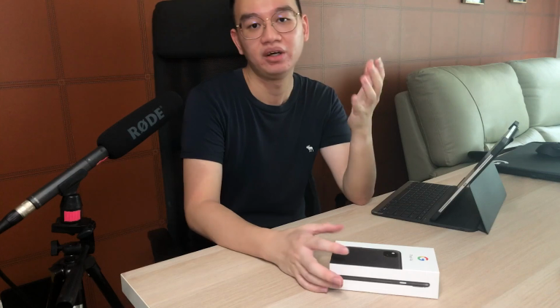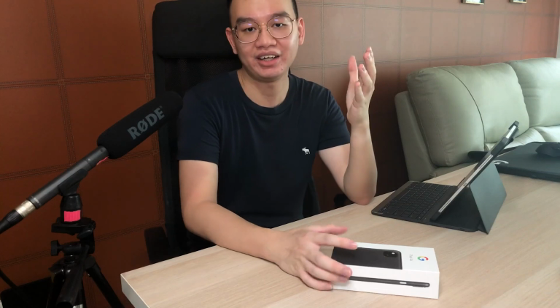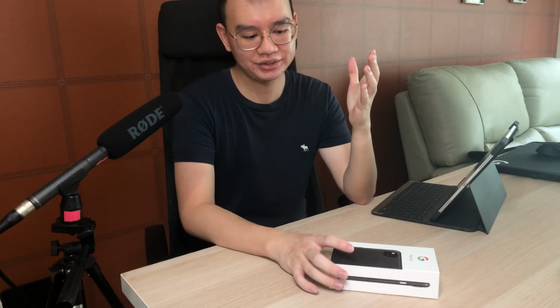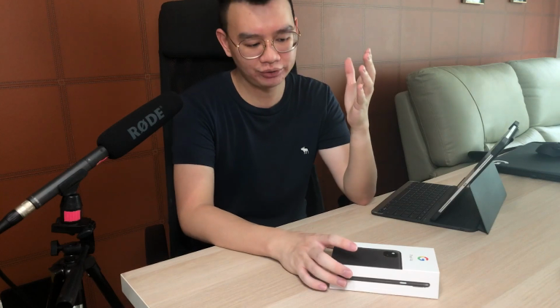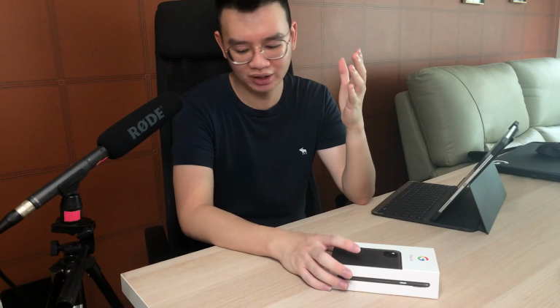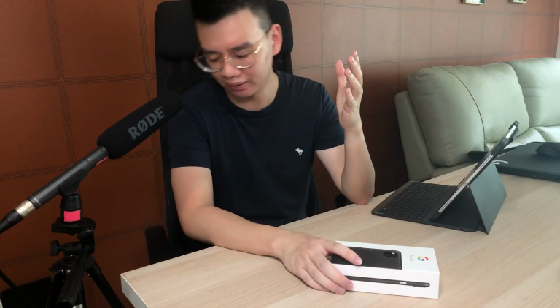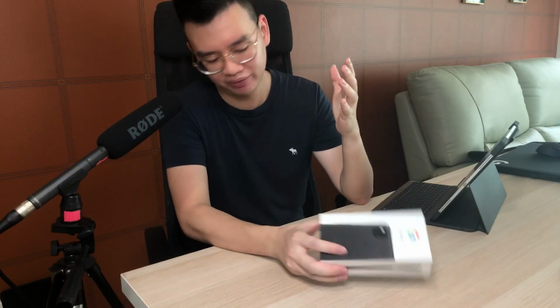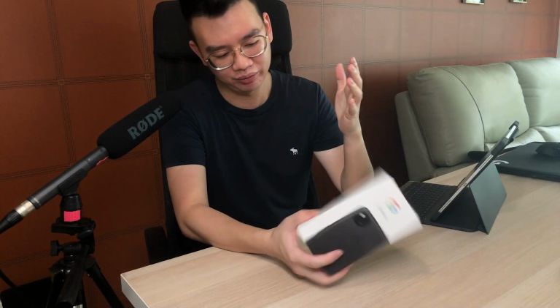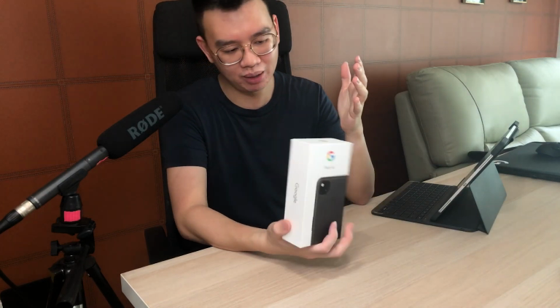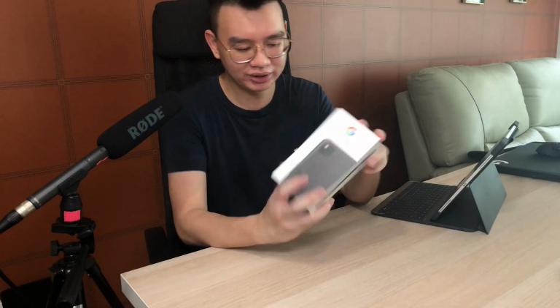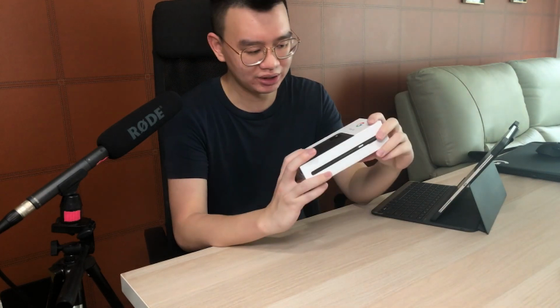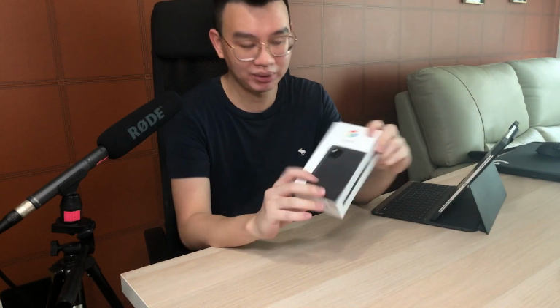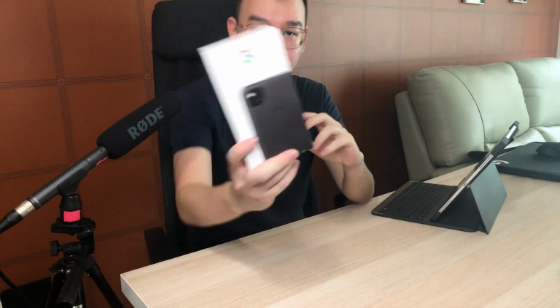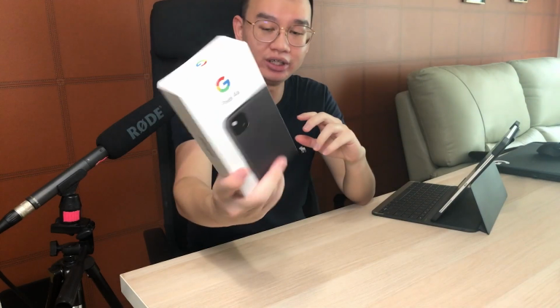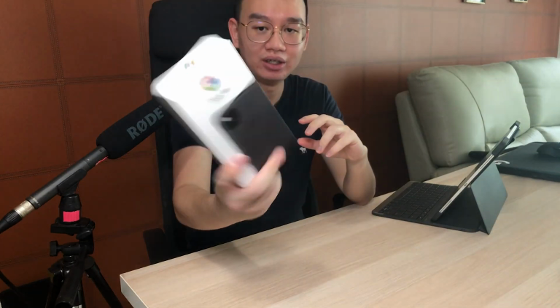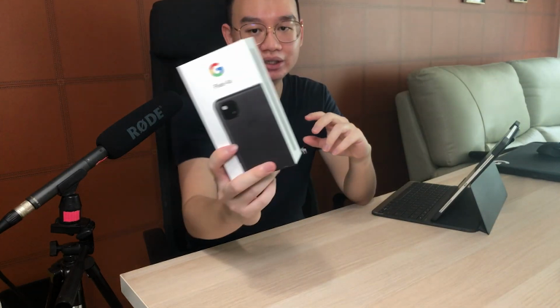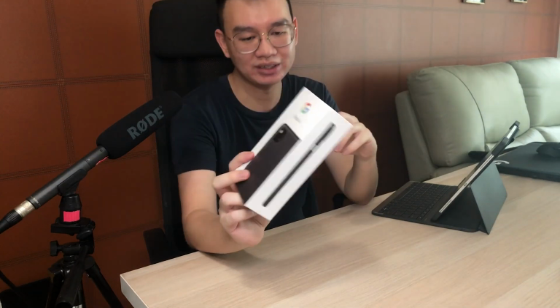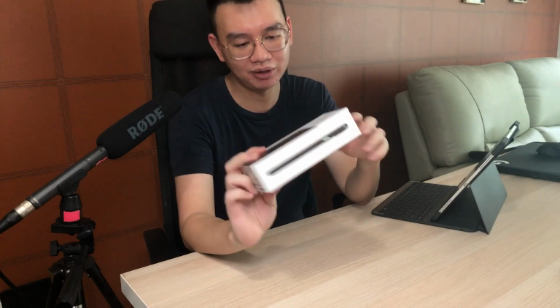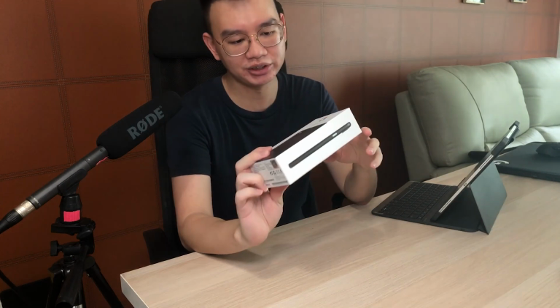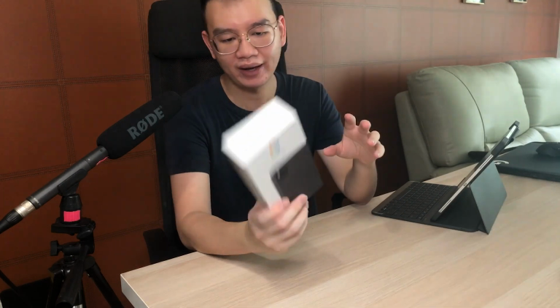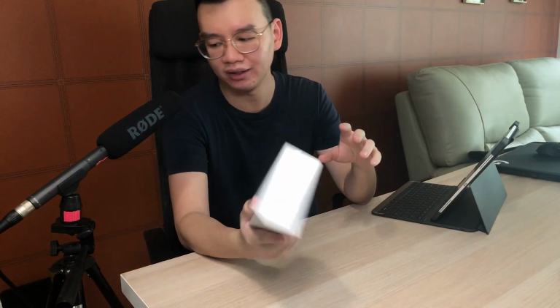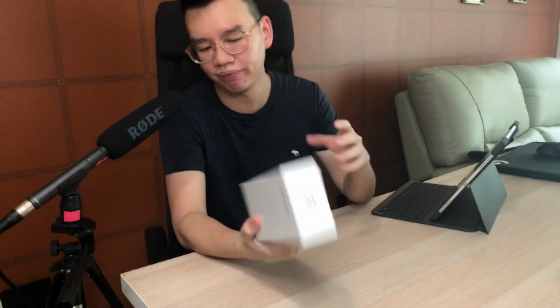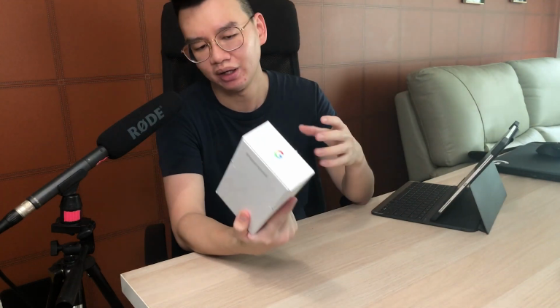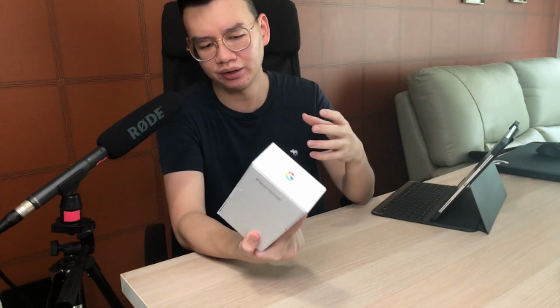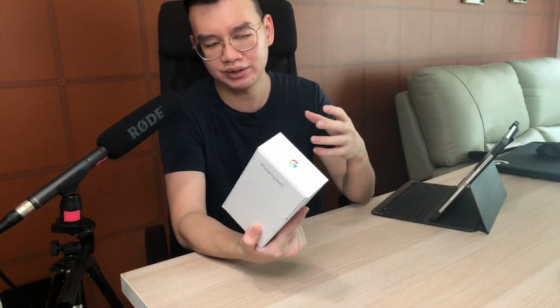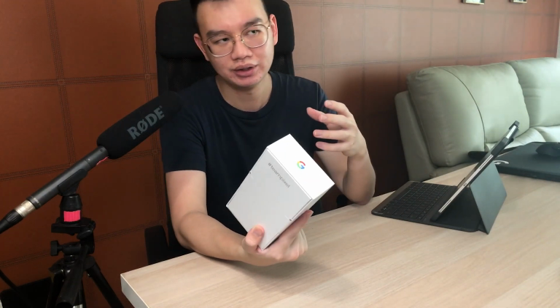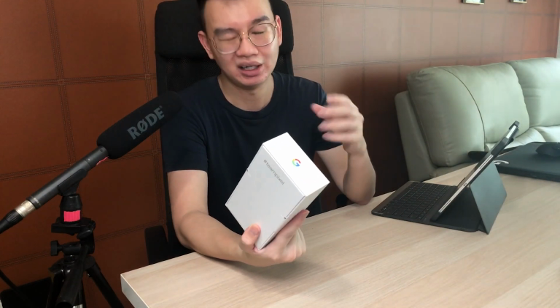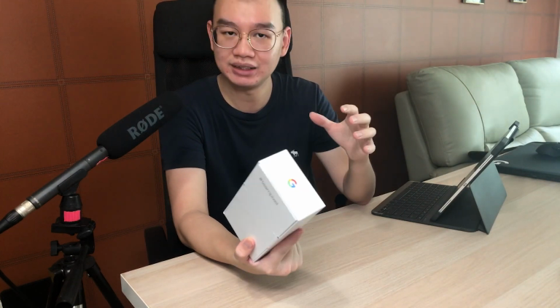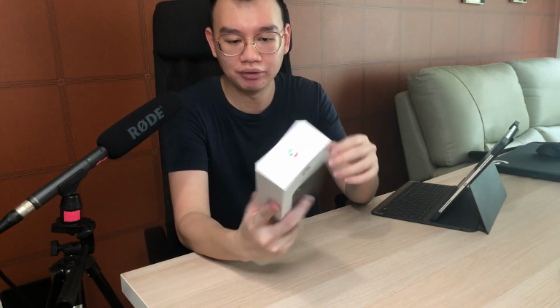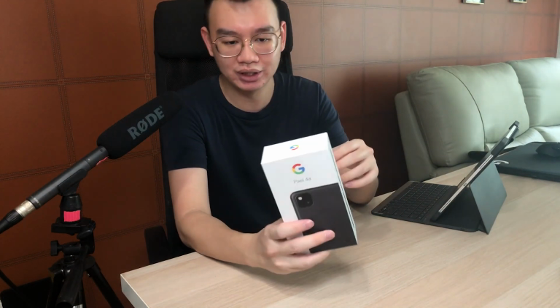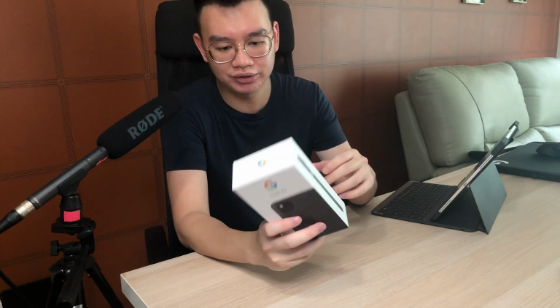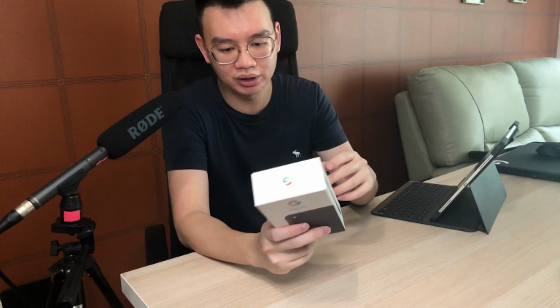Hi guys, so today we're going to unbox the Pixel 4a. It's a Singapore version and I got this last night — it was delivered to me.